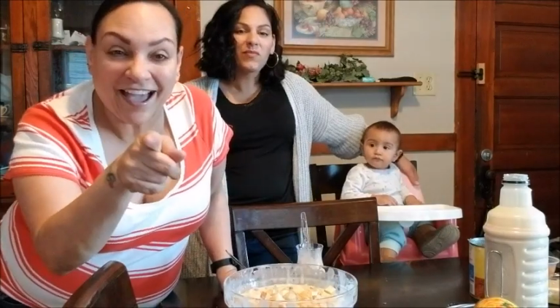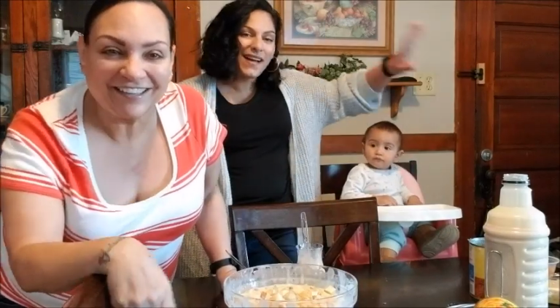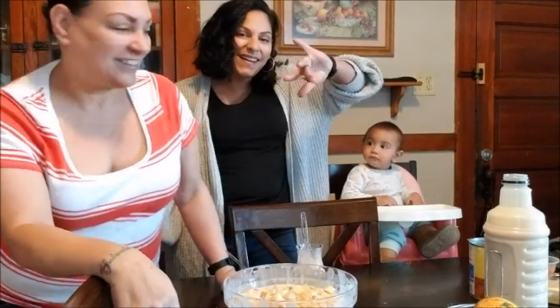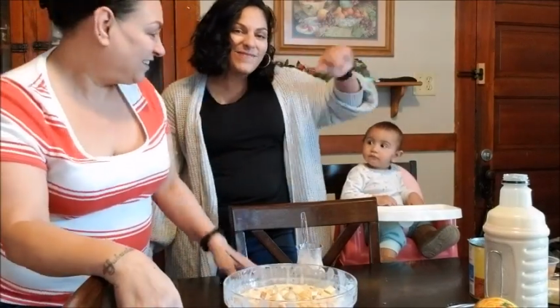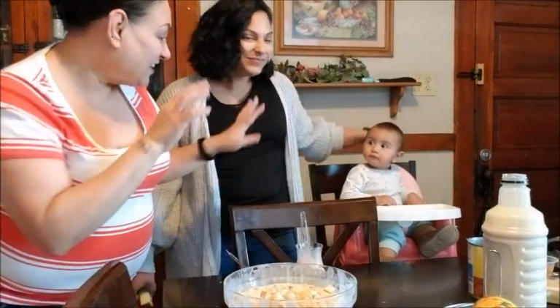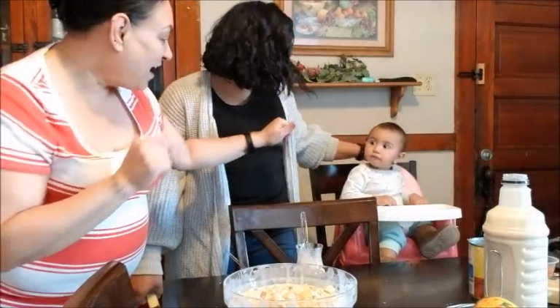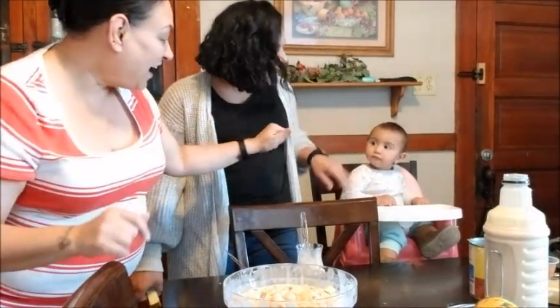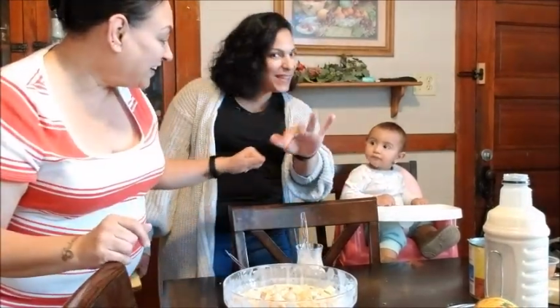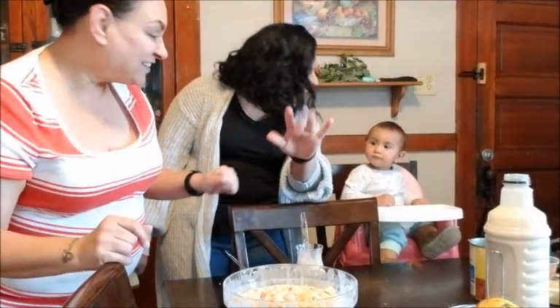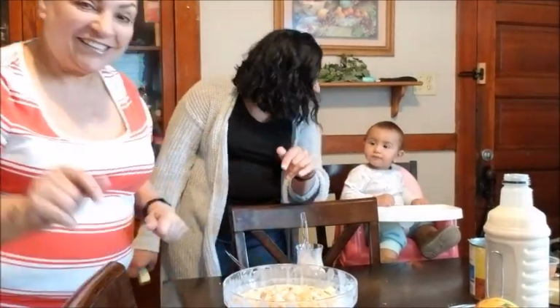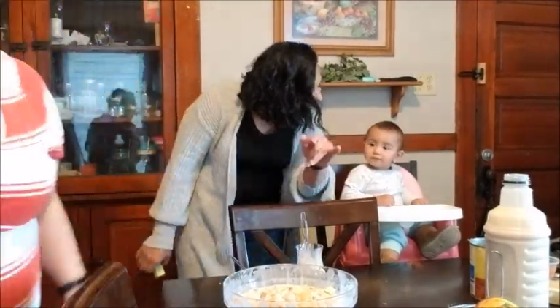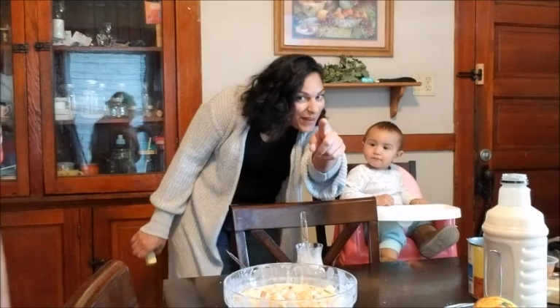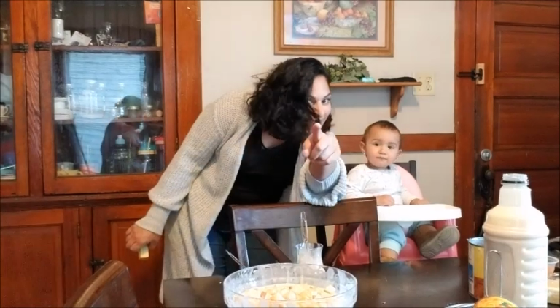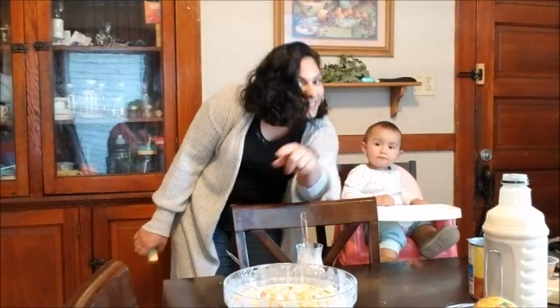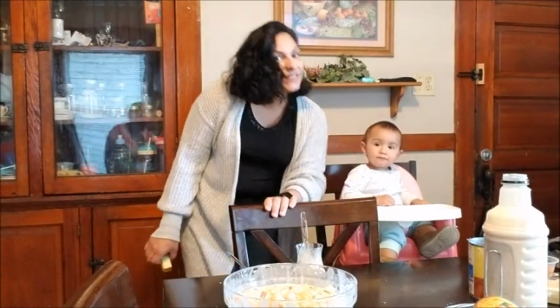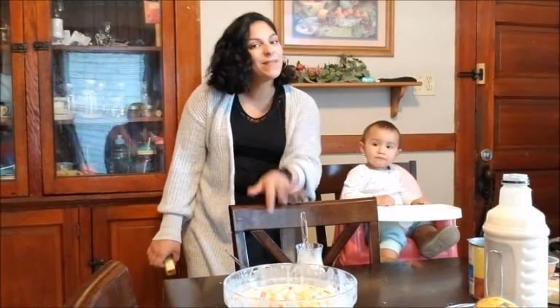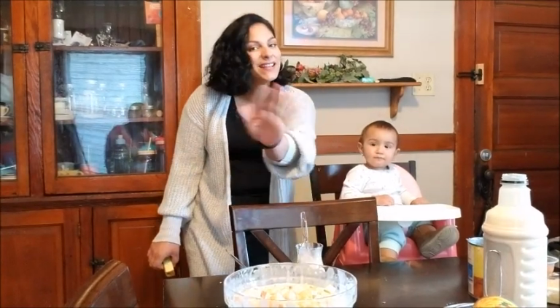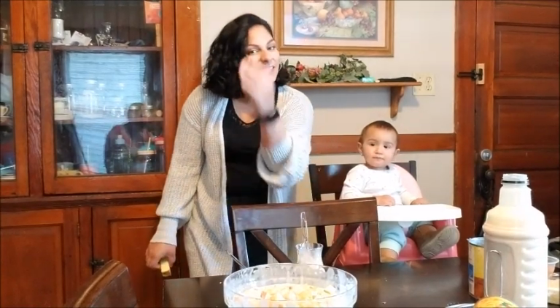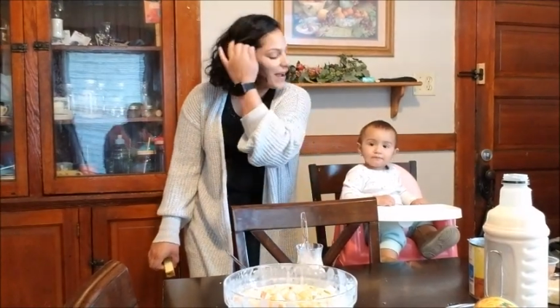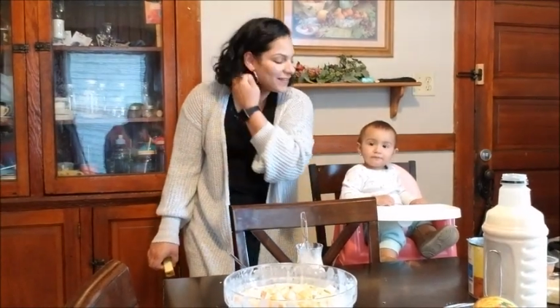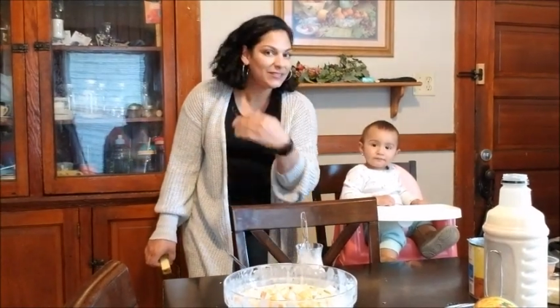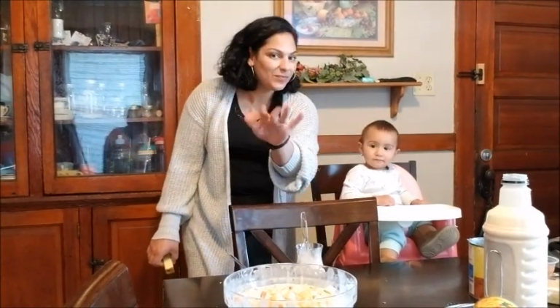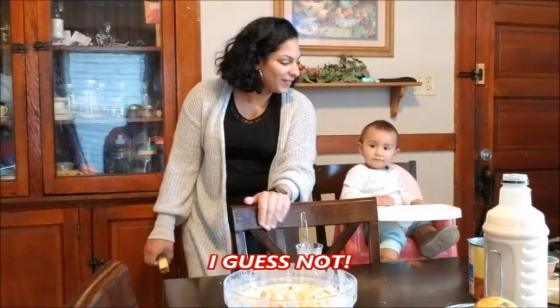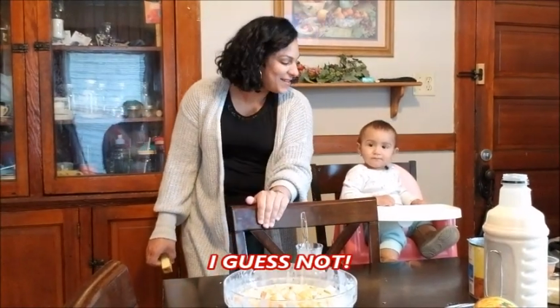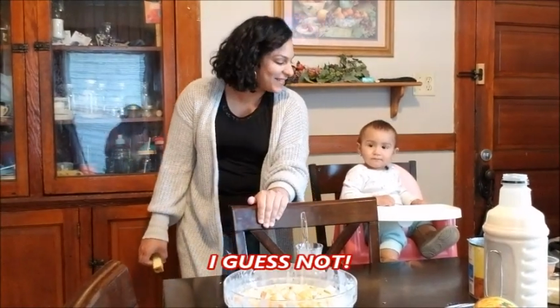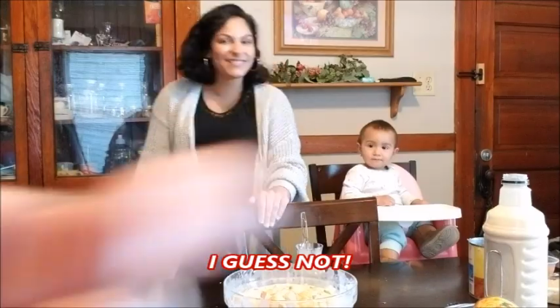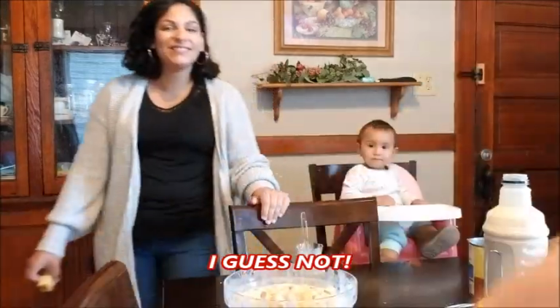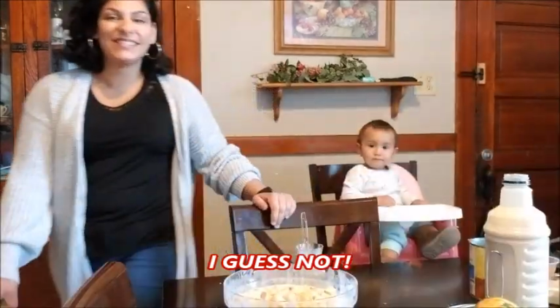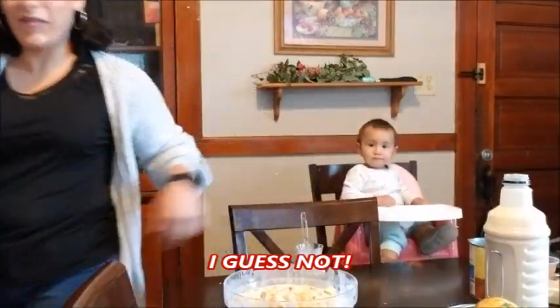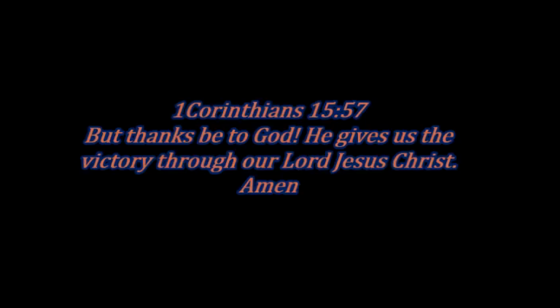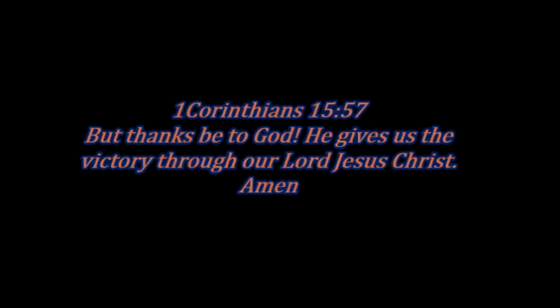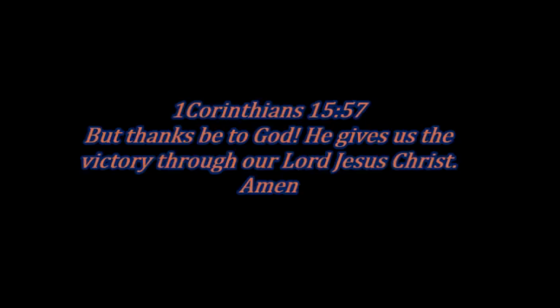Bye! Say bye, Daddy. Say bye, Mommy. Say bye, Mira. Bye, Princess. Bye!